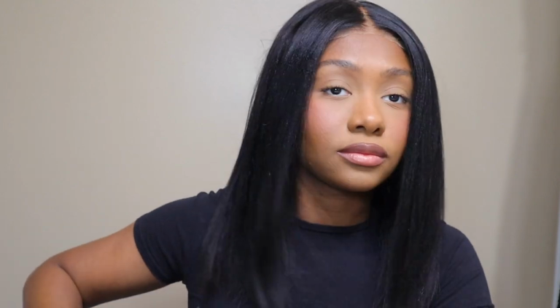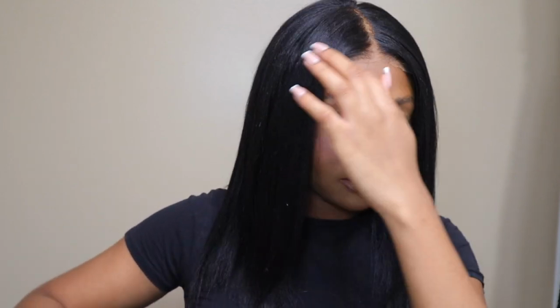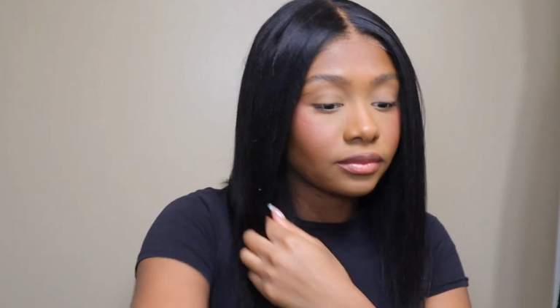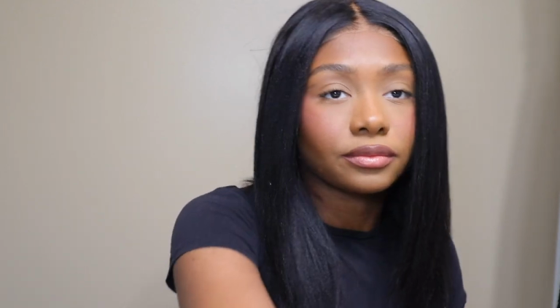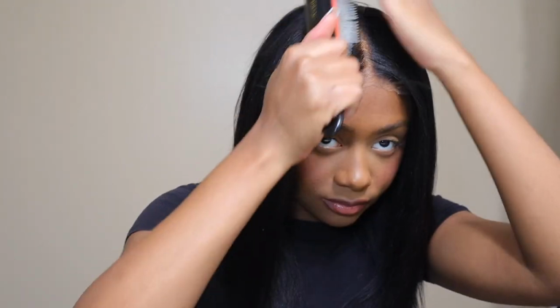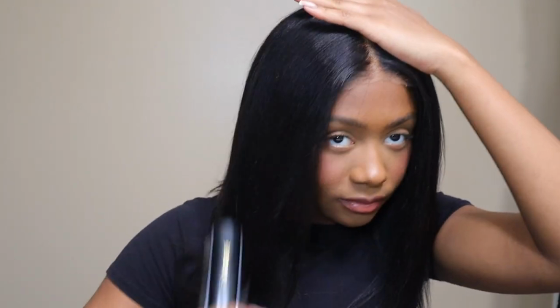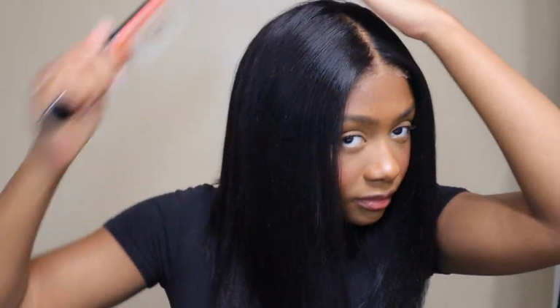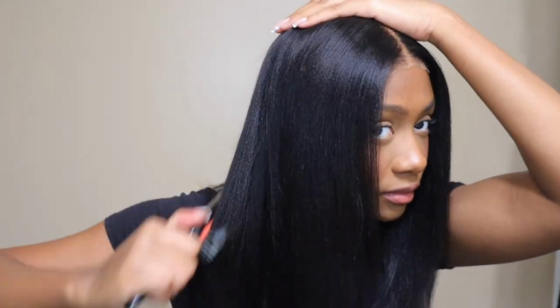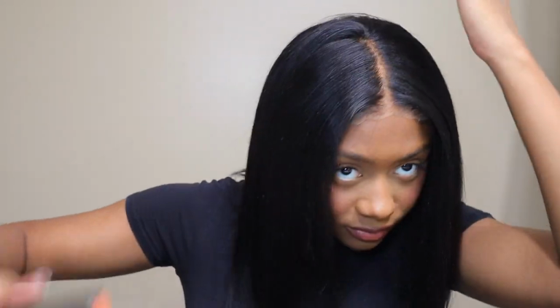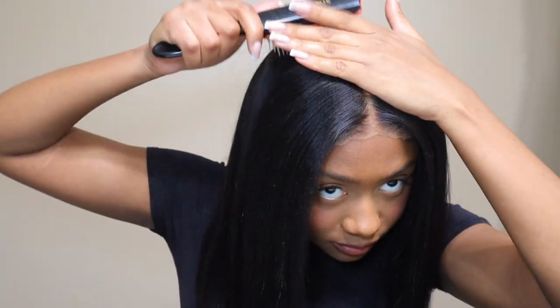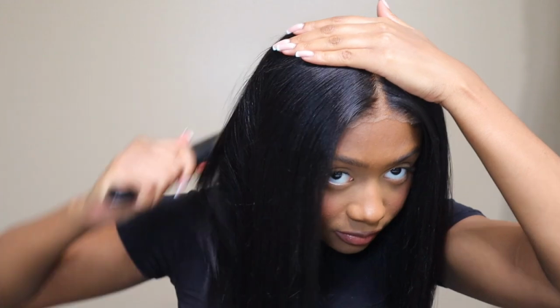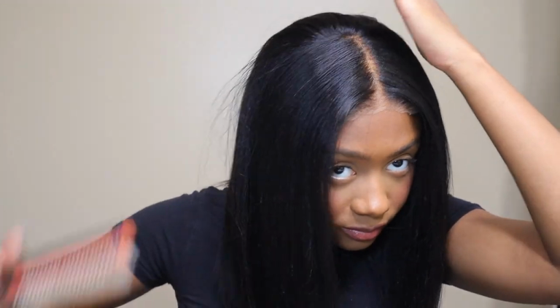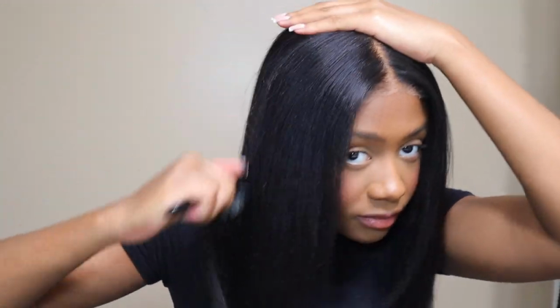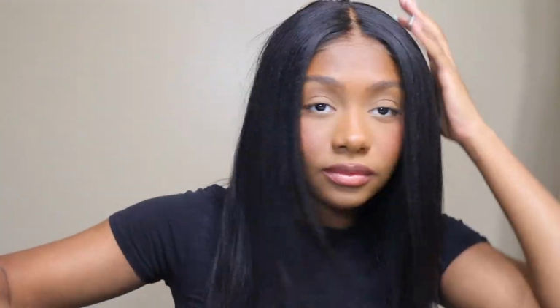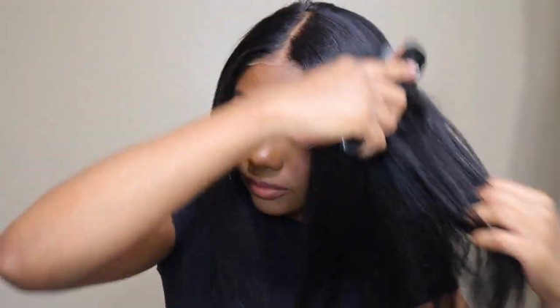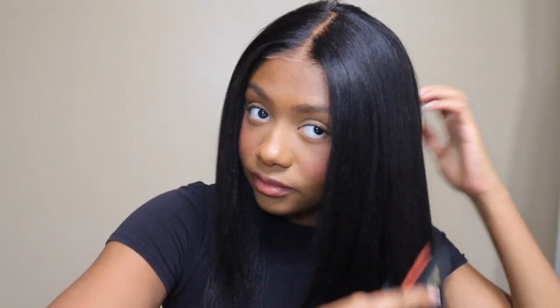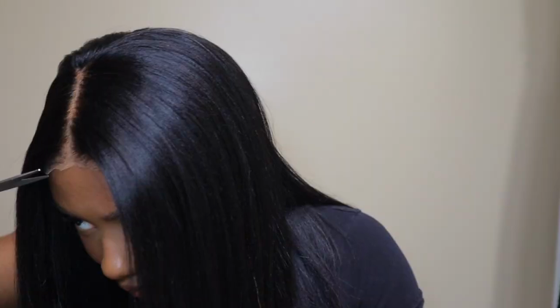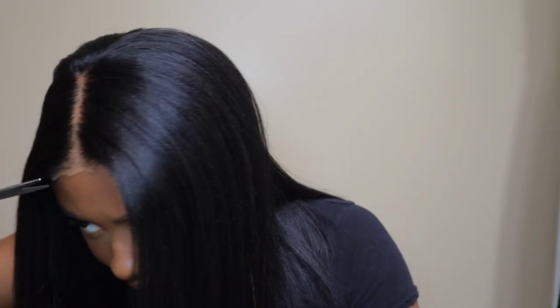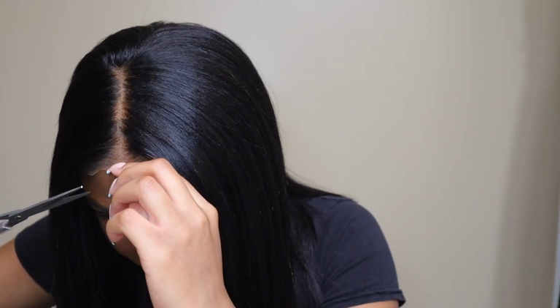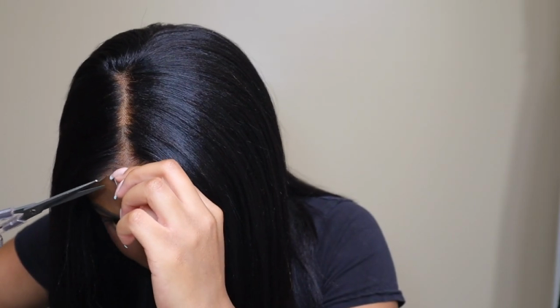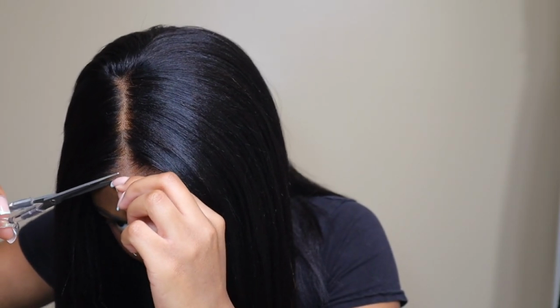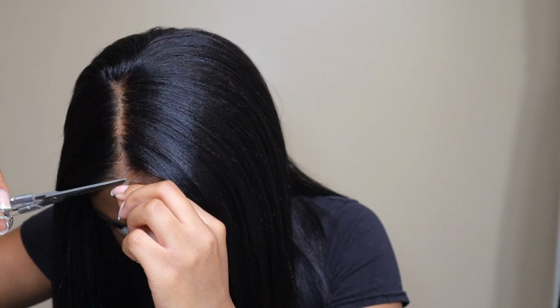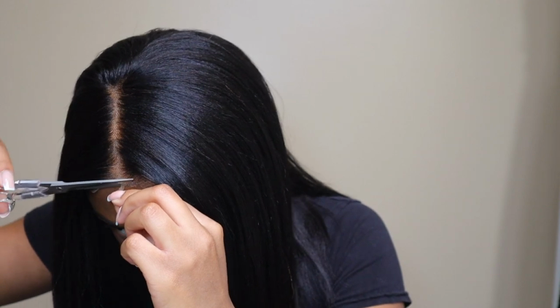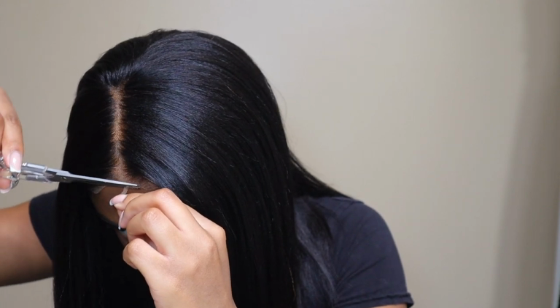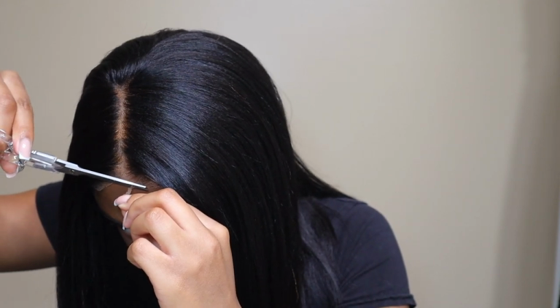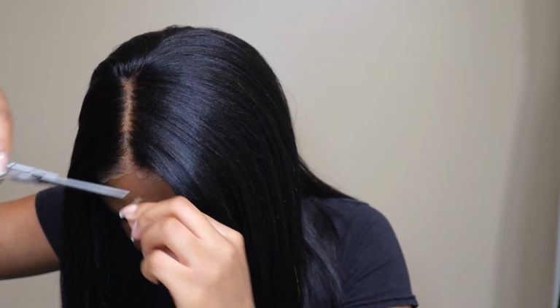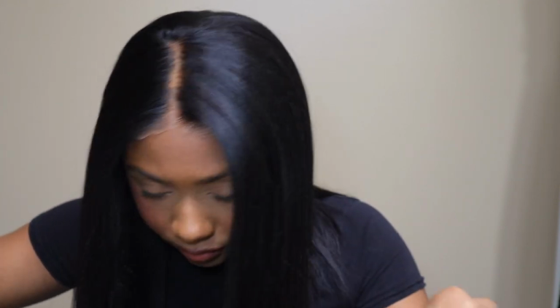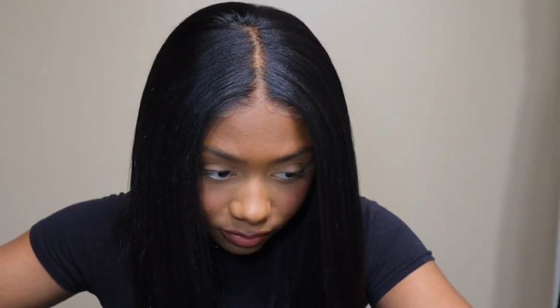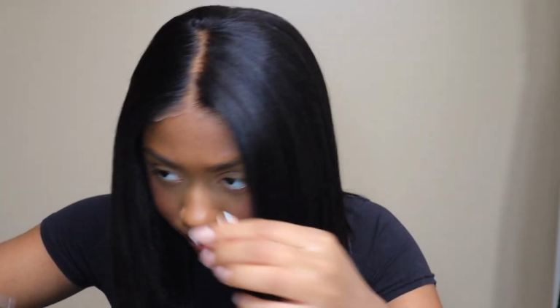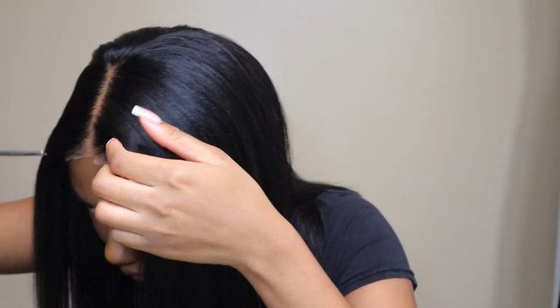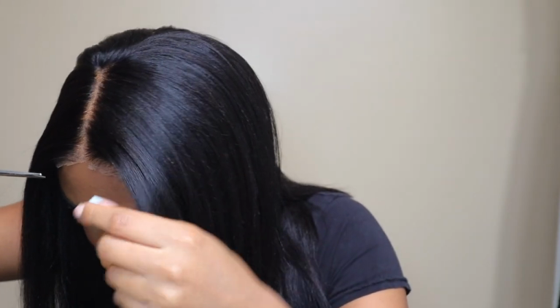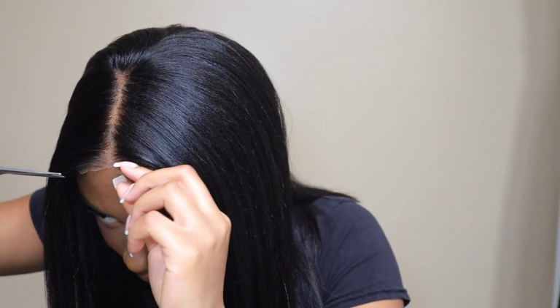I did have to put a little bit of makeup on the front of the lace because it's a little bit too light for me. But yeah, it was very quick — this wig probably took five minutes to install because I didn't really have to straighten it. I just went in and kind of fixed it up just a little bit.